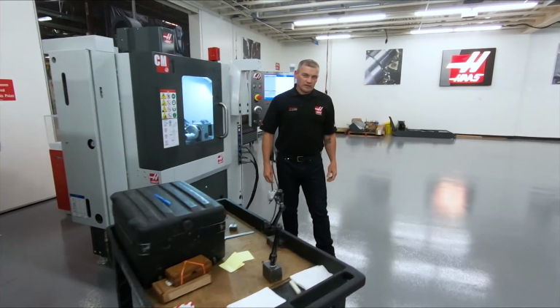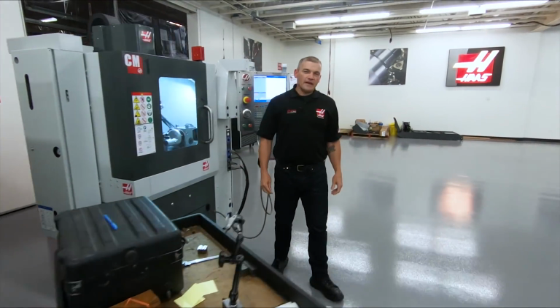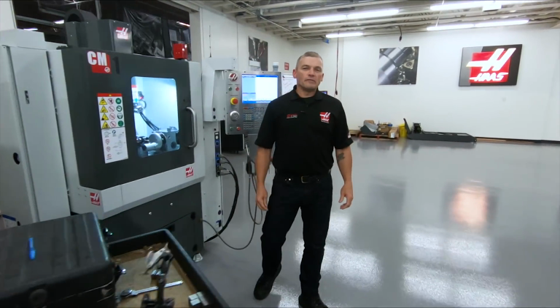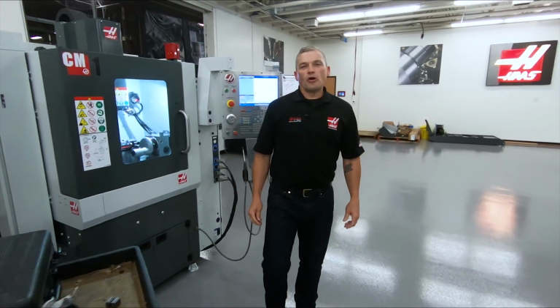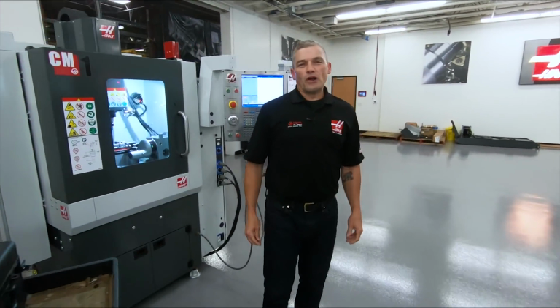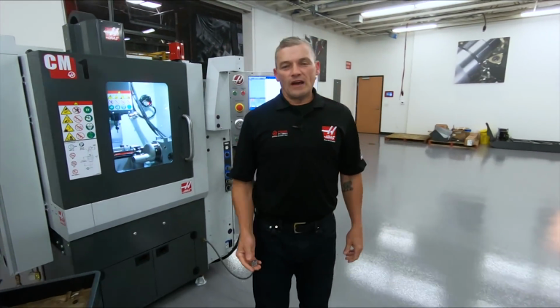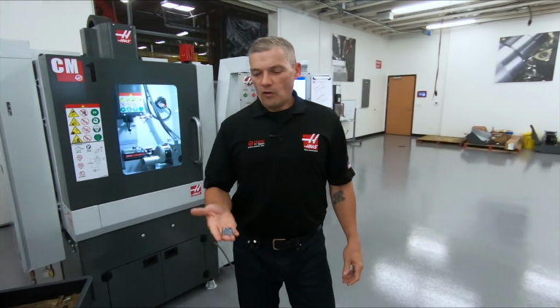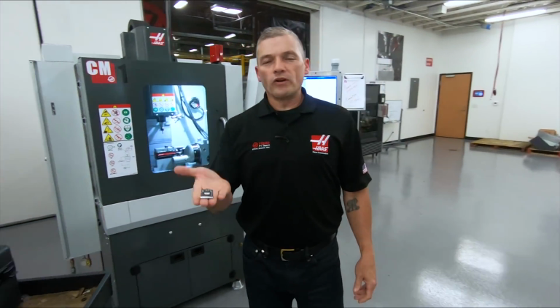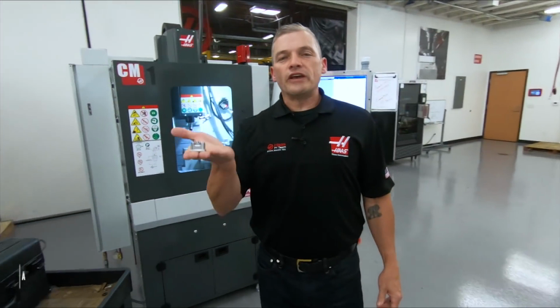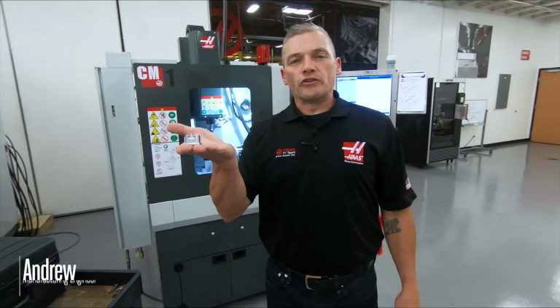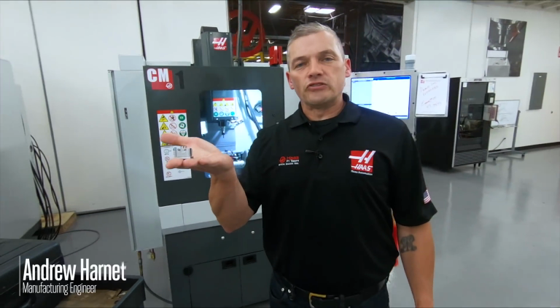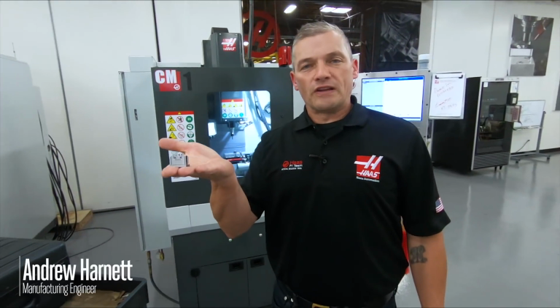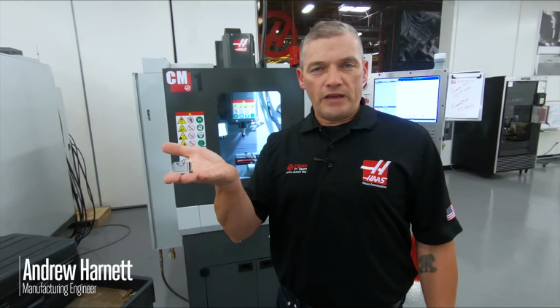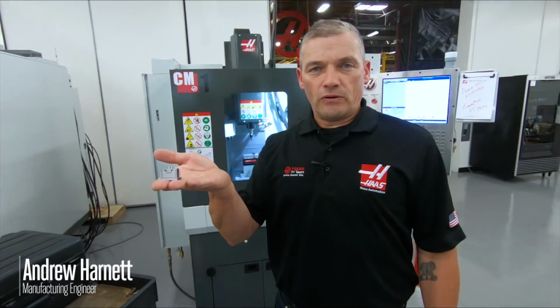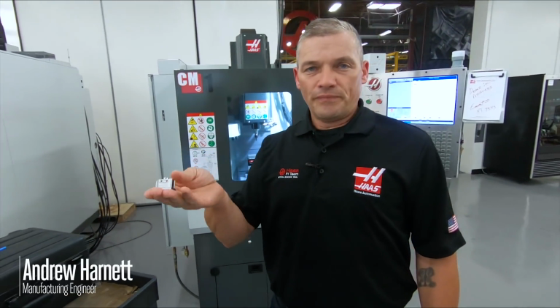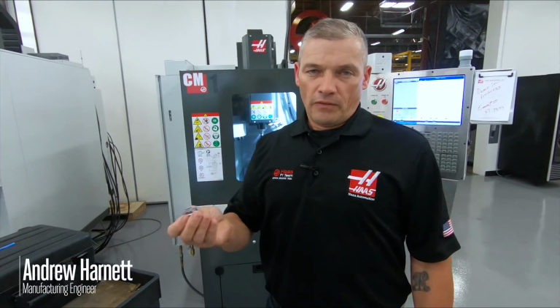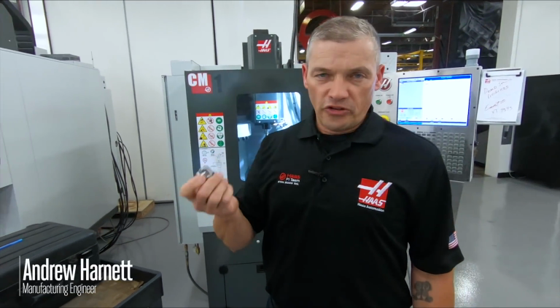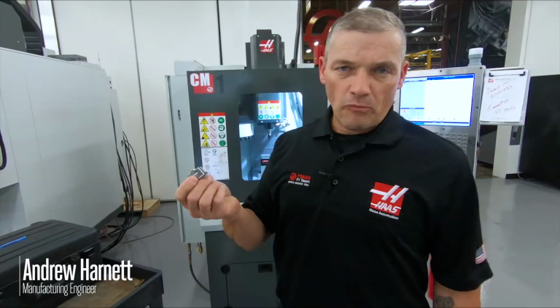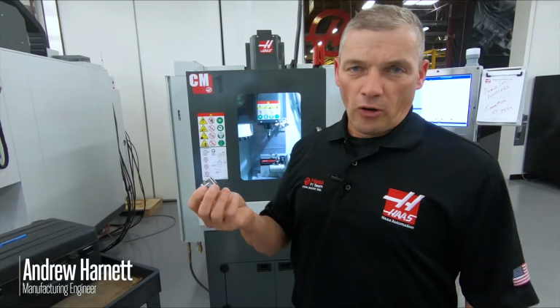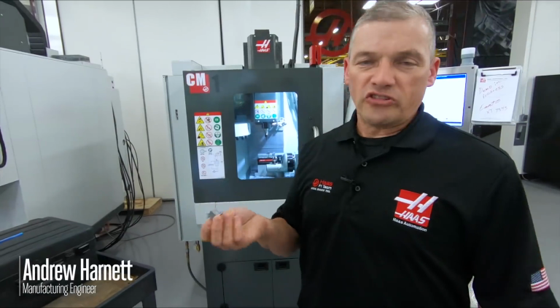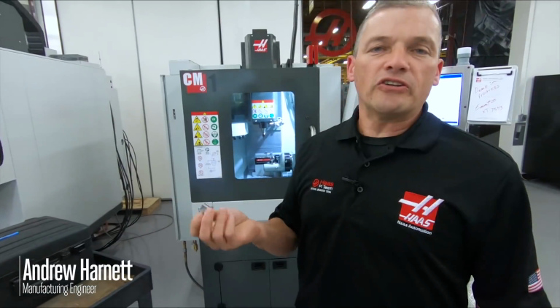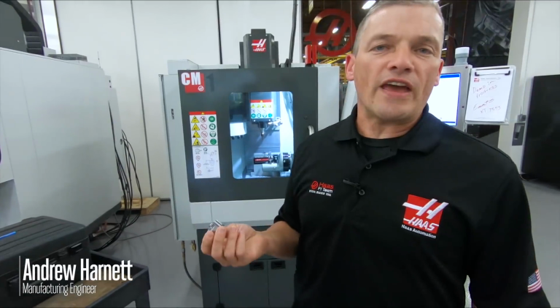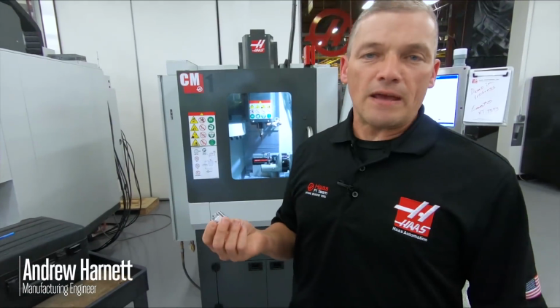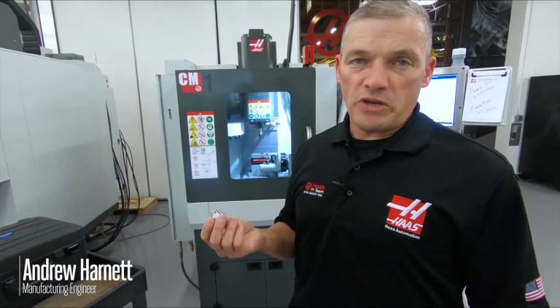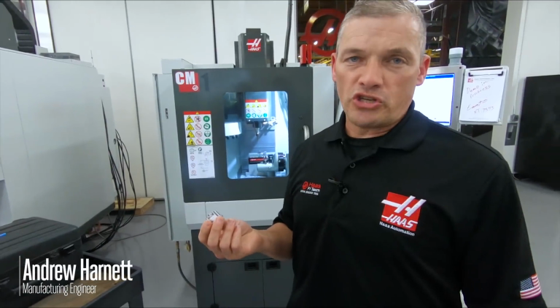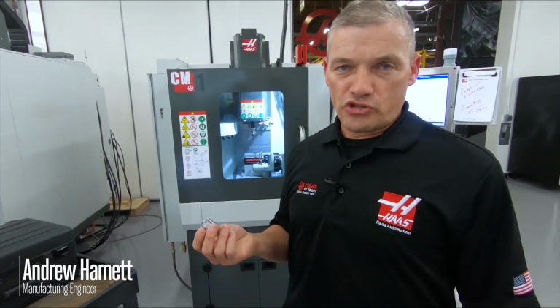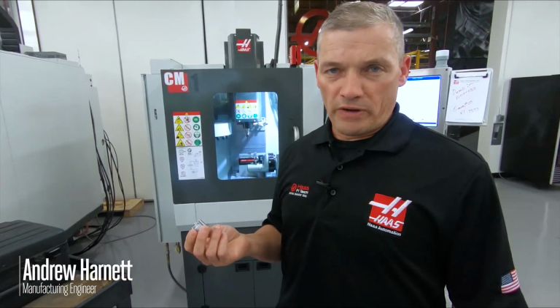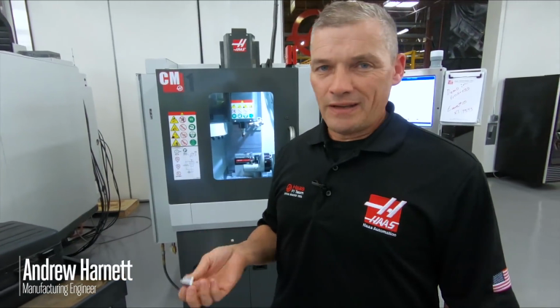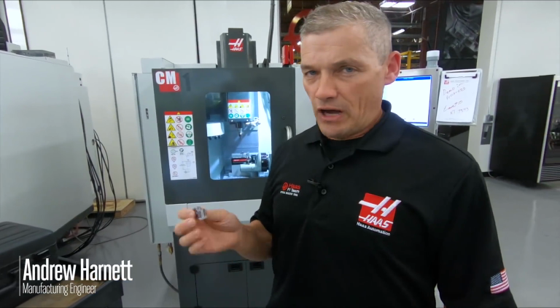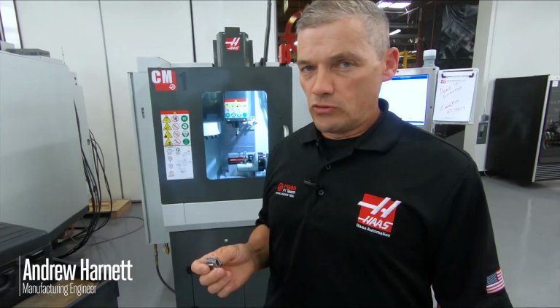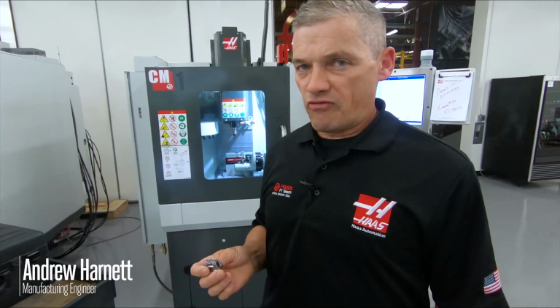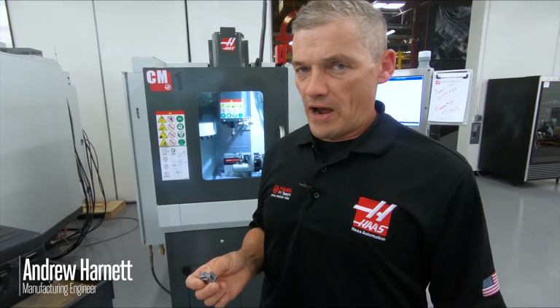Today on Demo Part Breakdown, we're going to take a look at this little guy here. This is a demo part that's headed to the AMB show in Germany not too long from now.